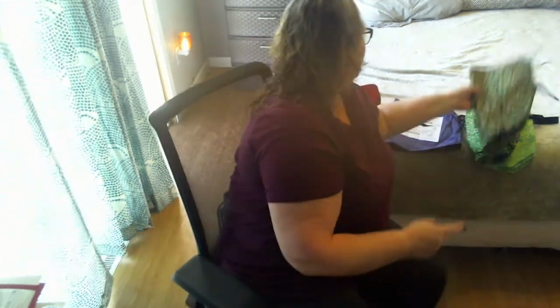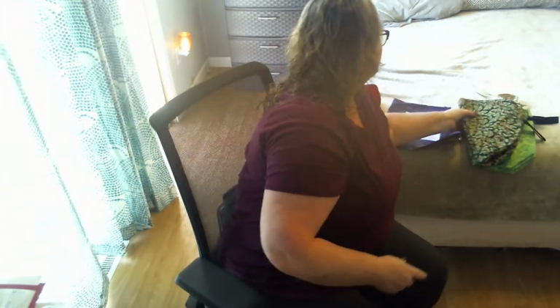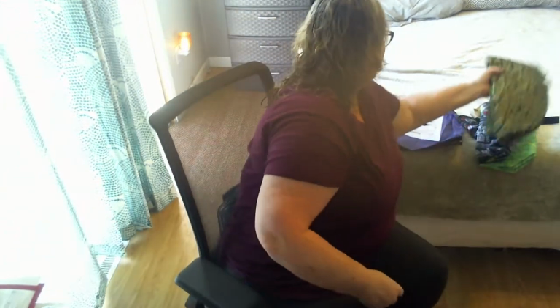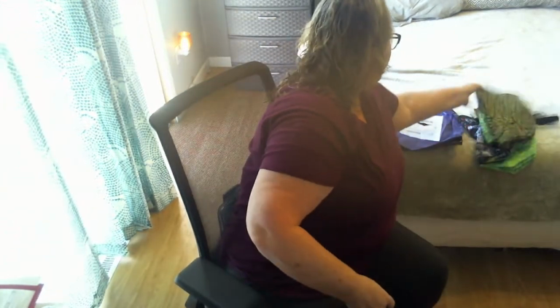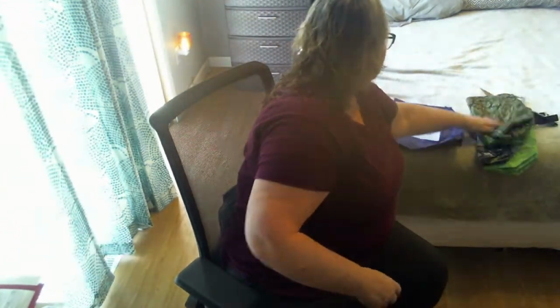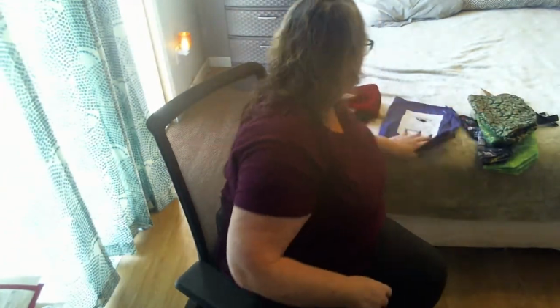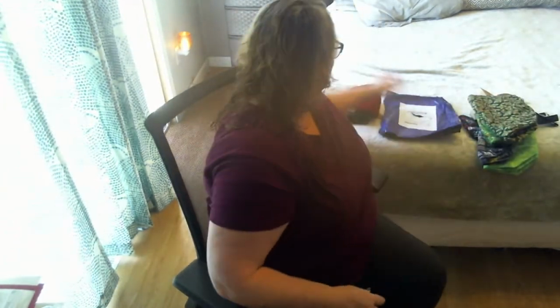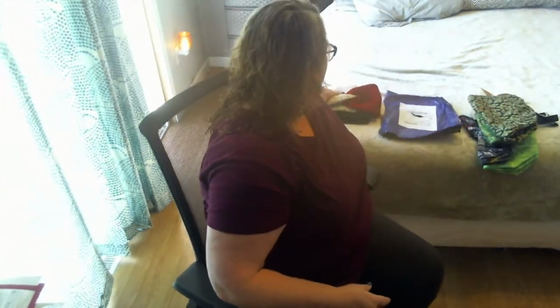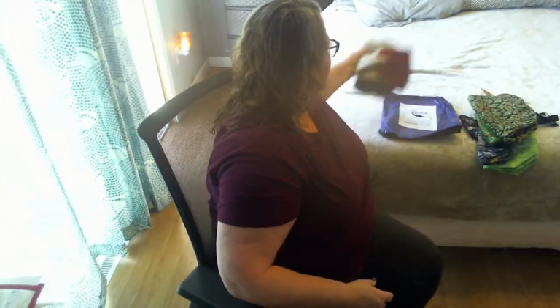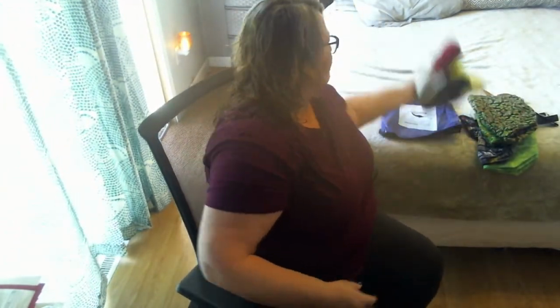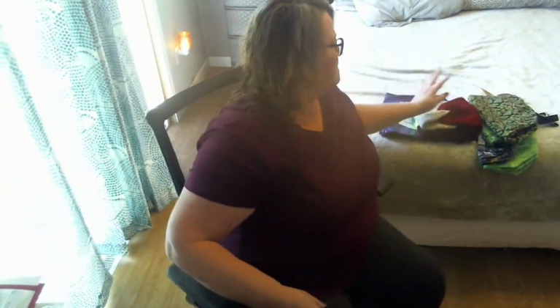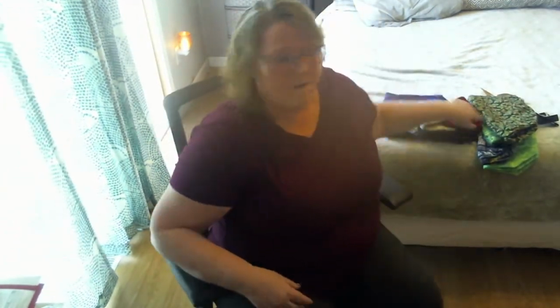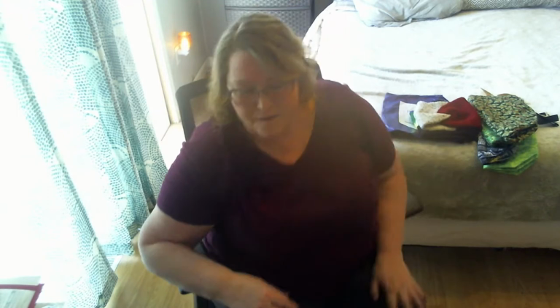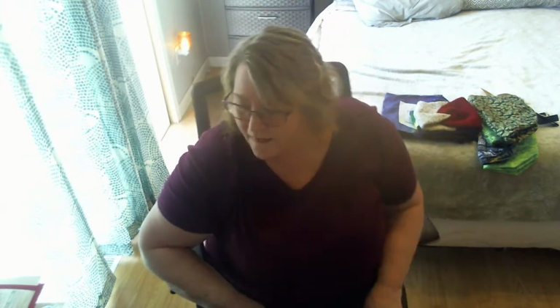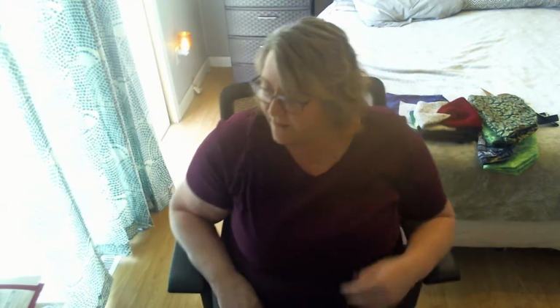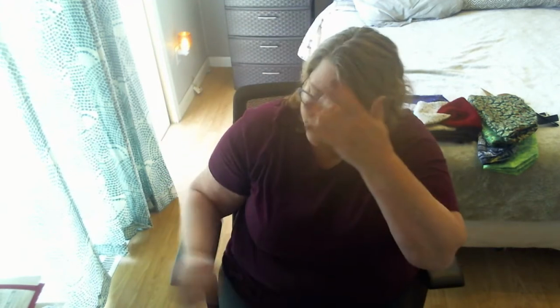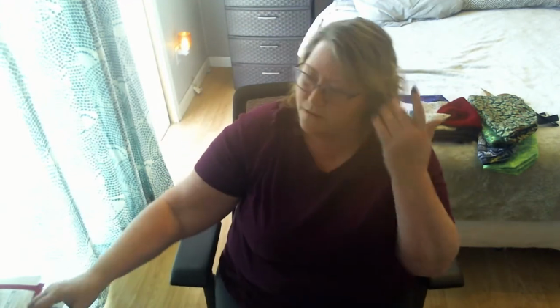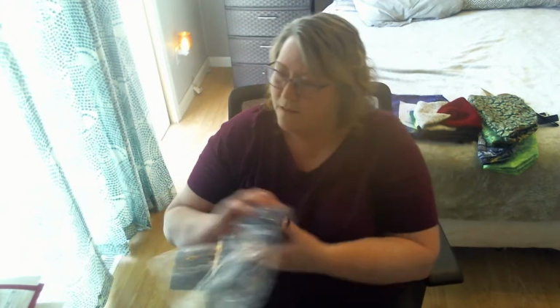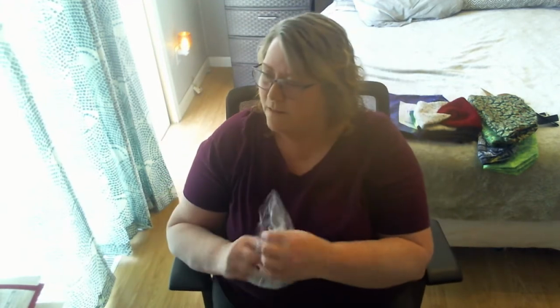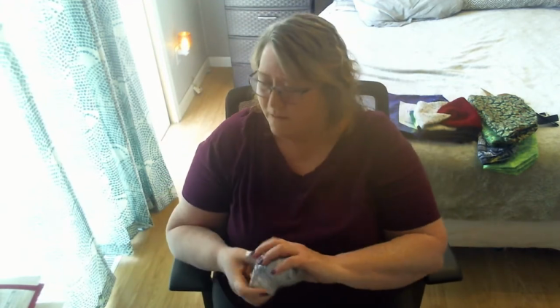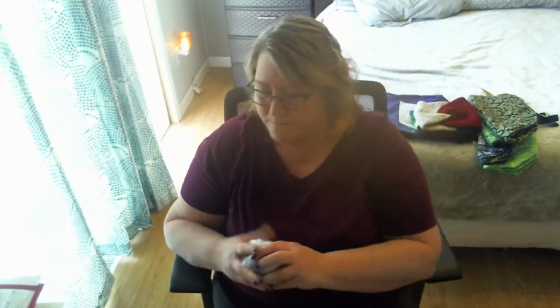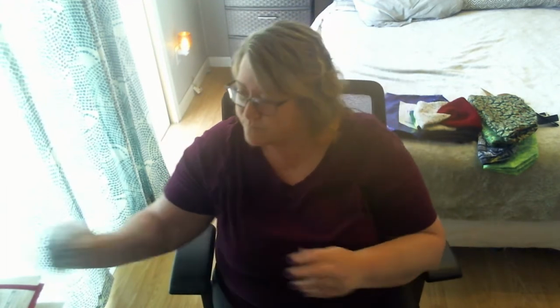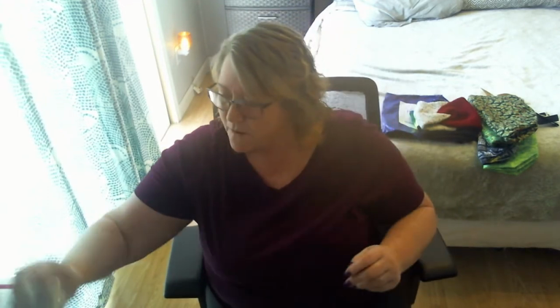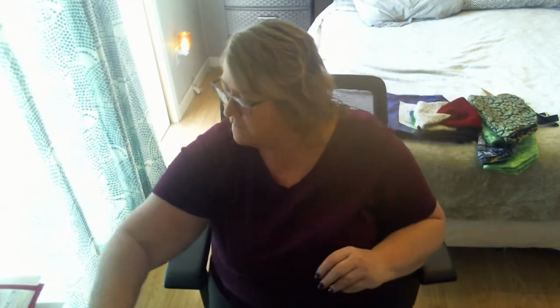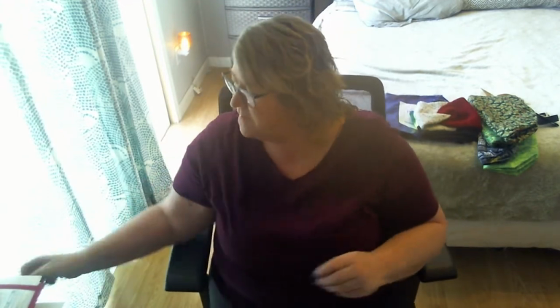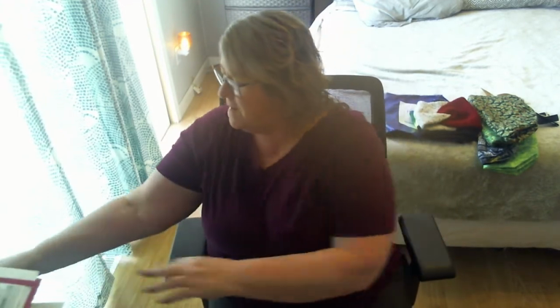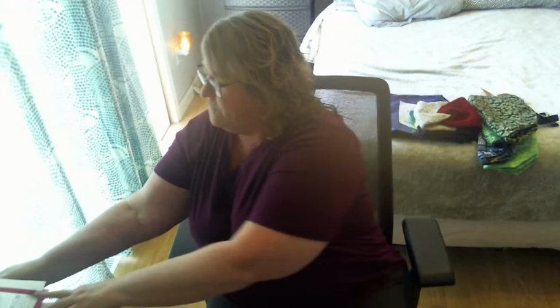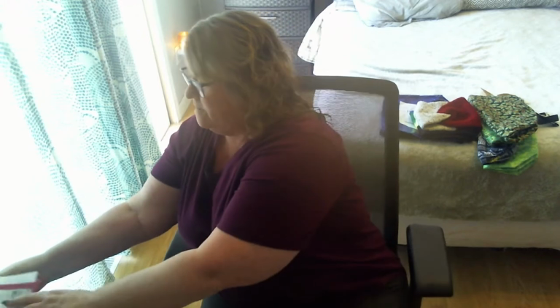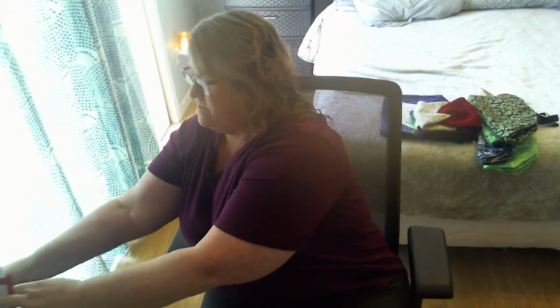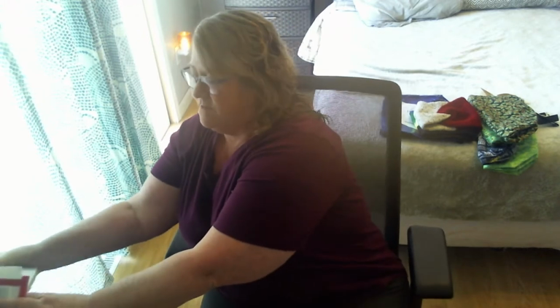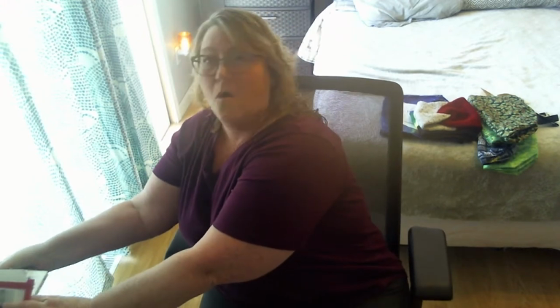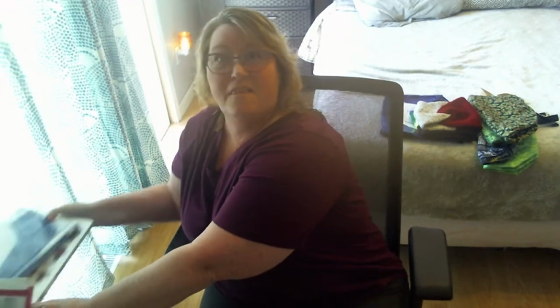So I bought all that stuff from her to help her out. And then I bought a few things on my own just because I wanted them.